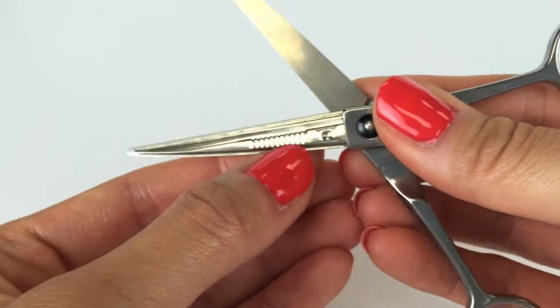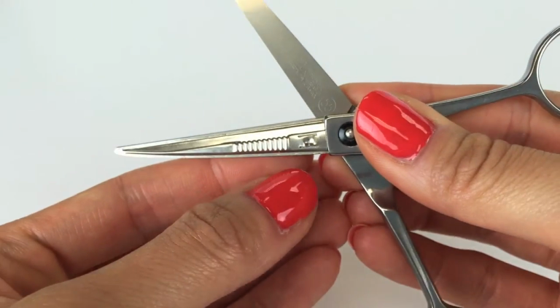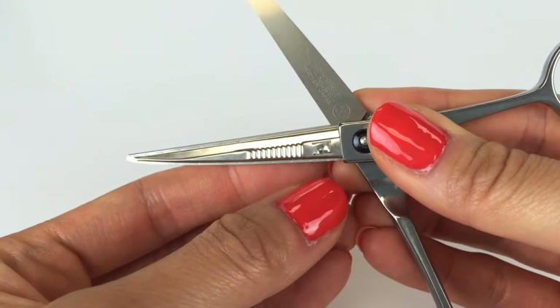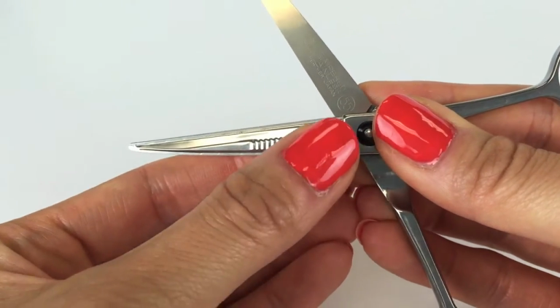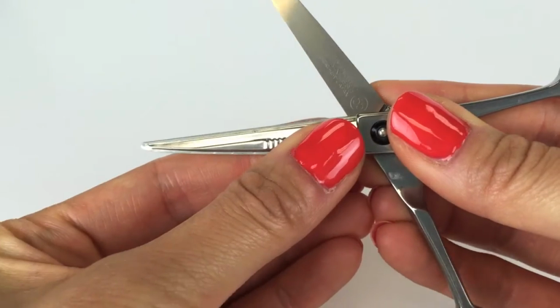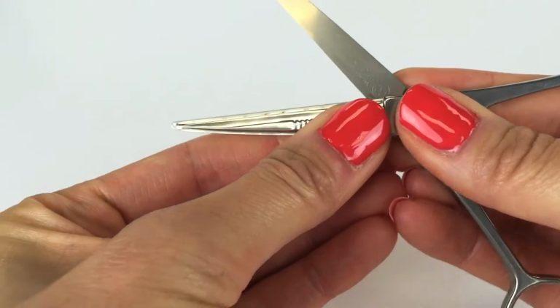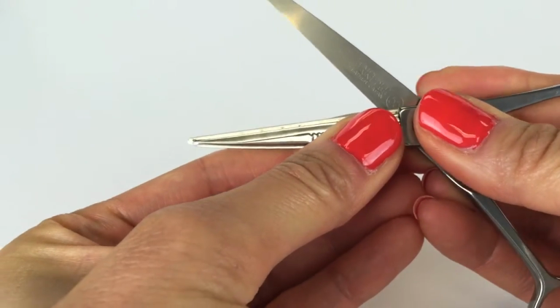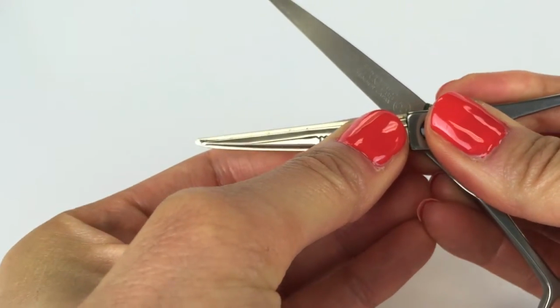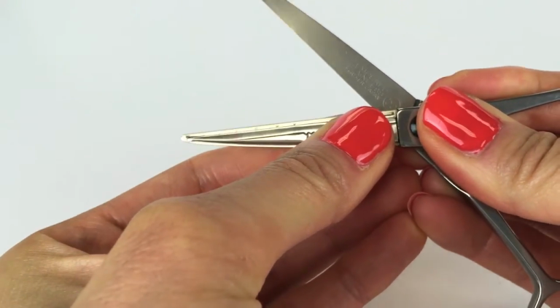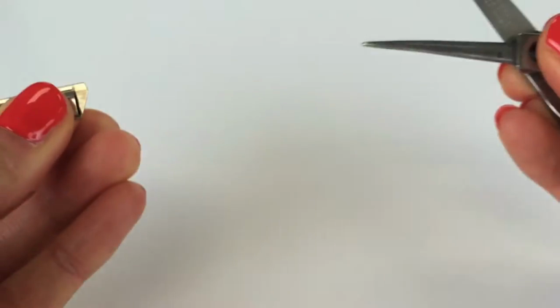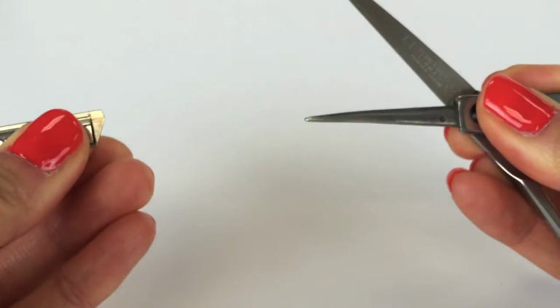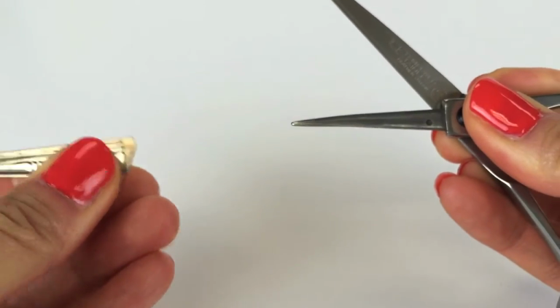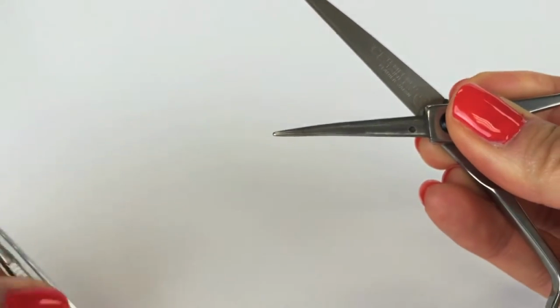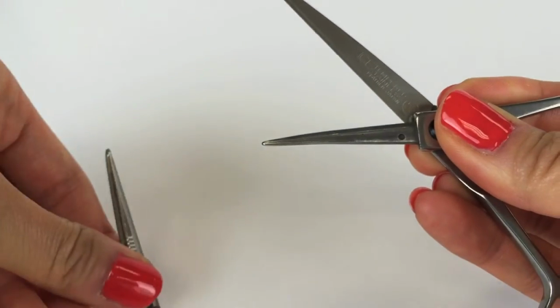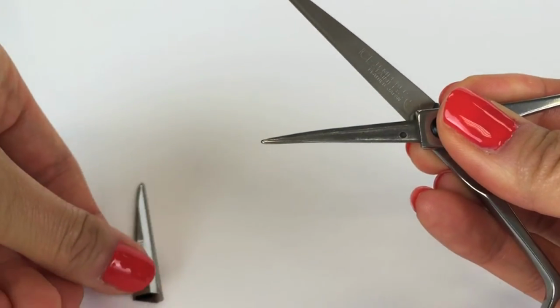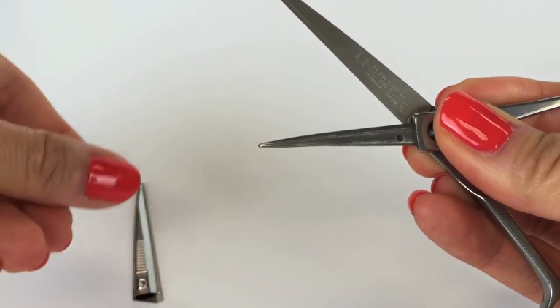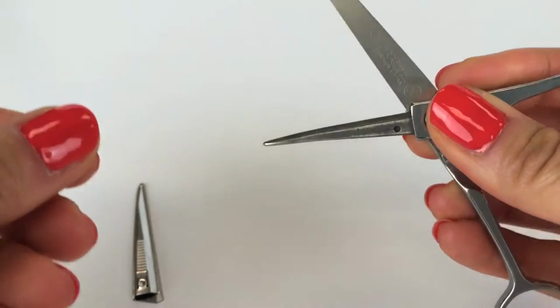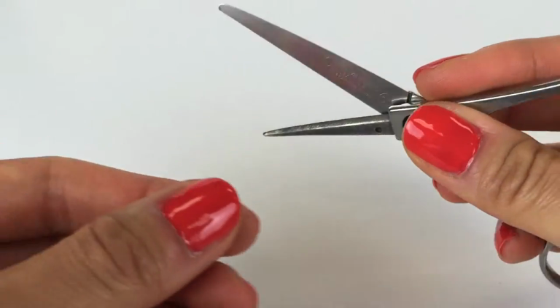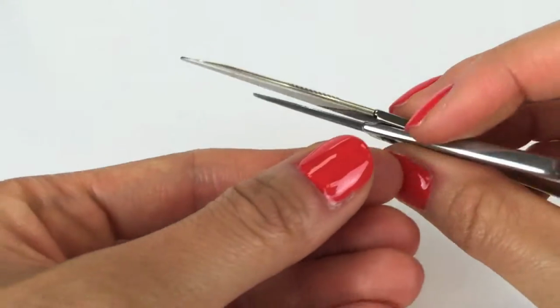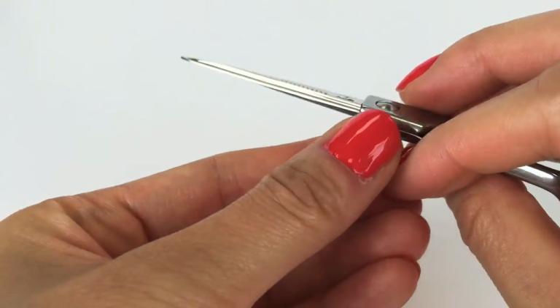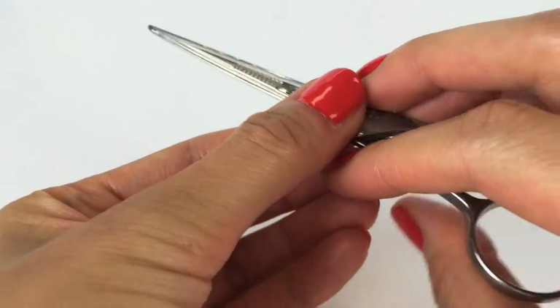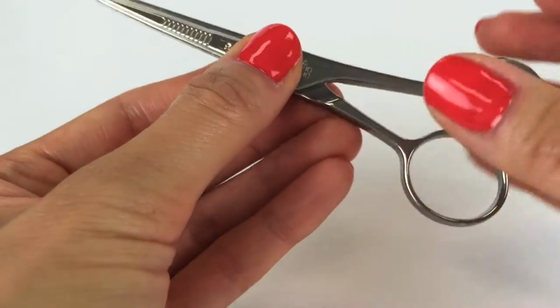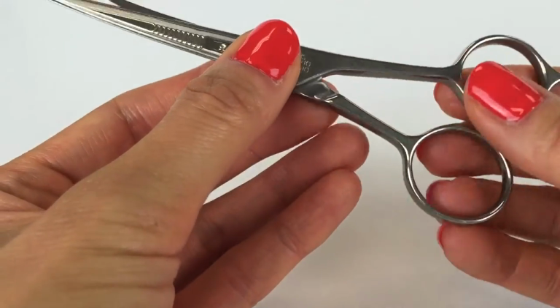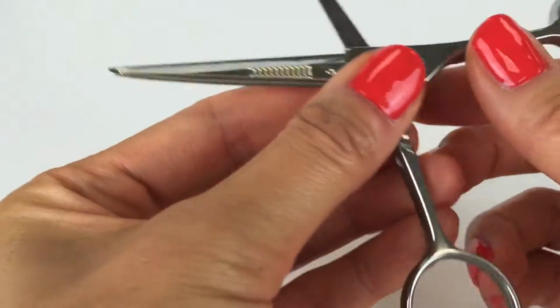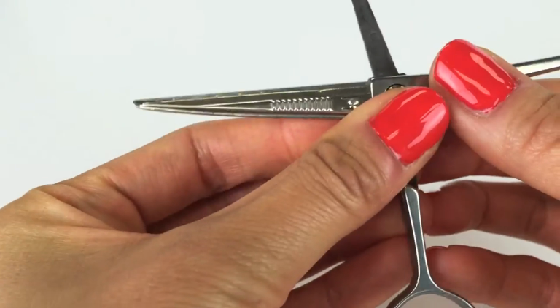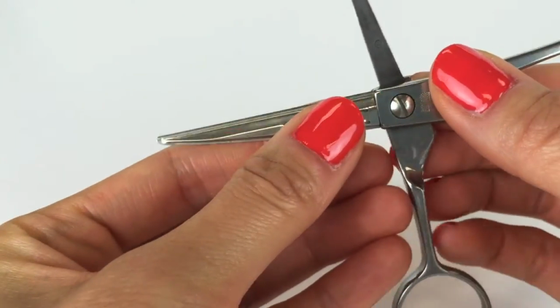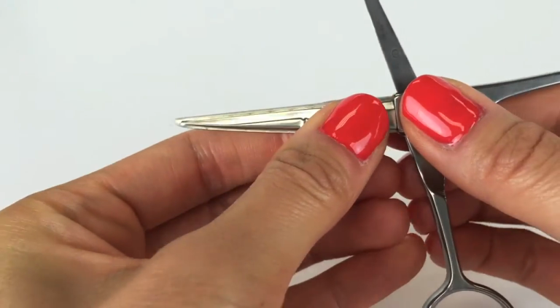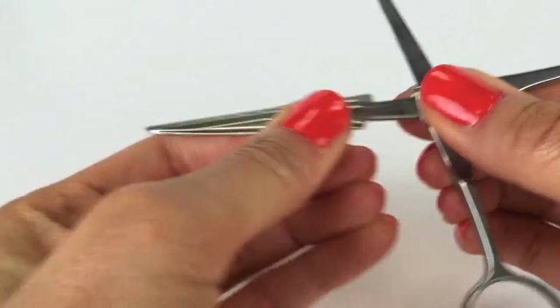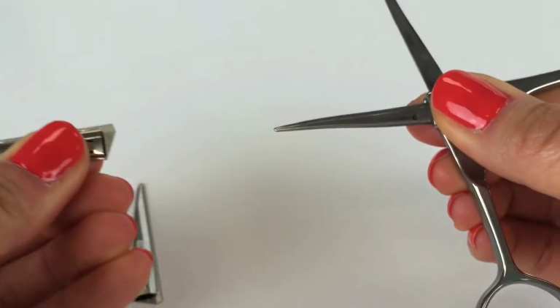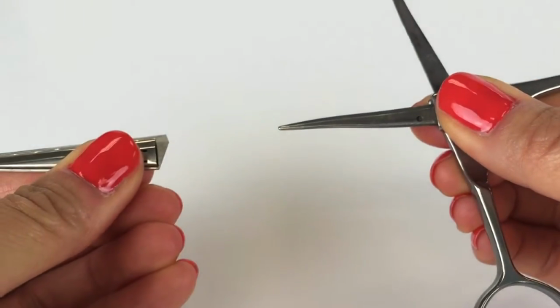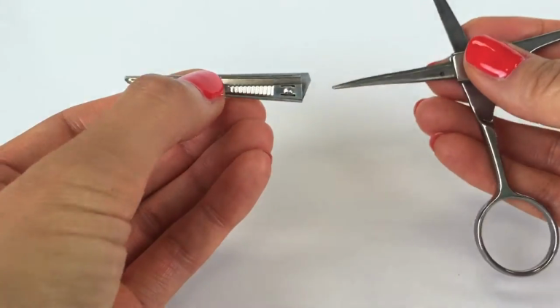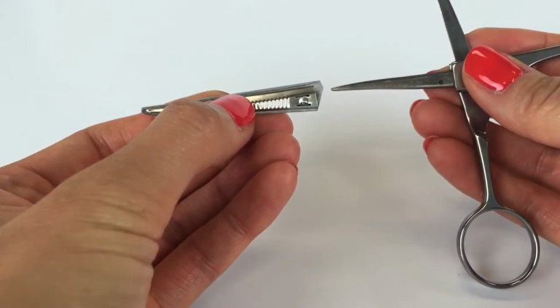To change blades, simply open the shears, hold the blade firmly at the nub, and pull away from the shear handle. Be sure to keep your fingers away from the blade edge when removing. Repeat this process on the other side.